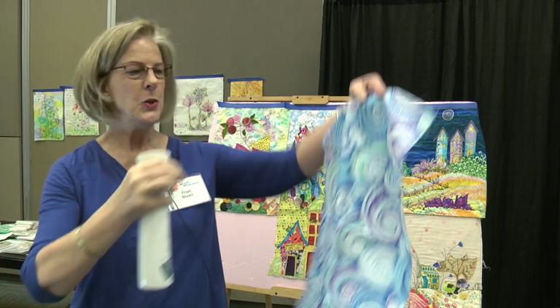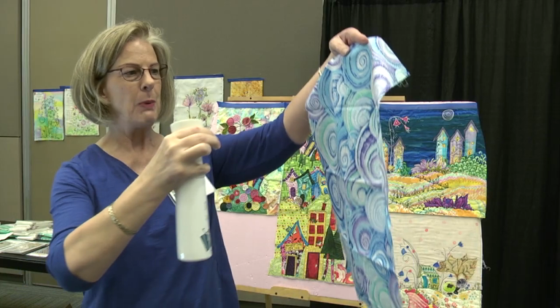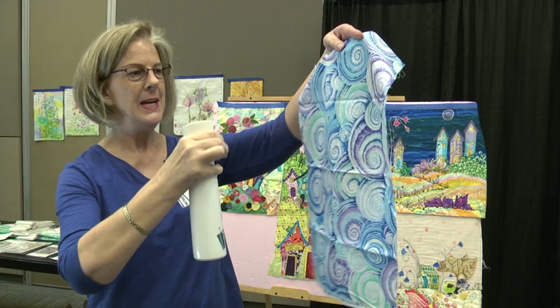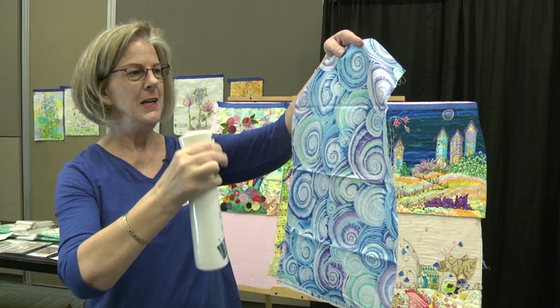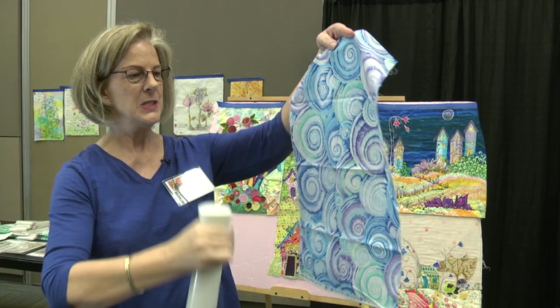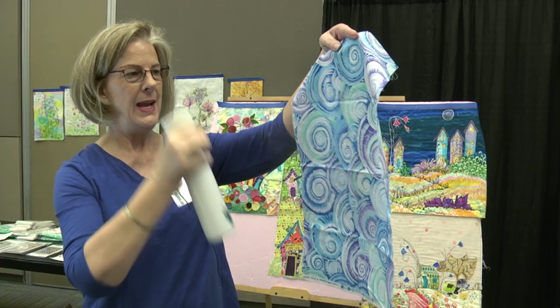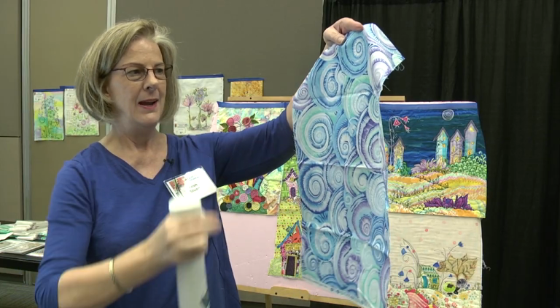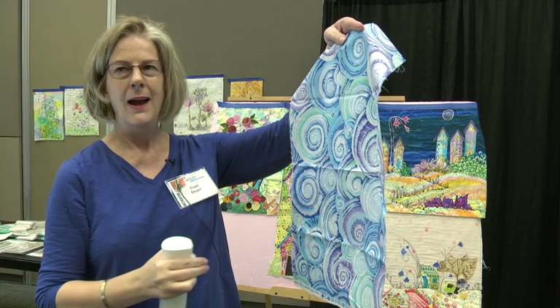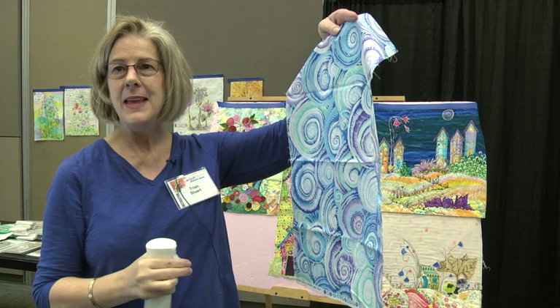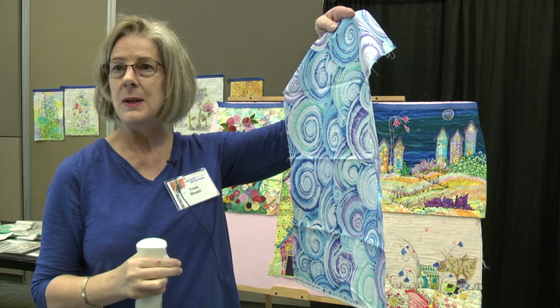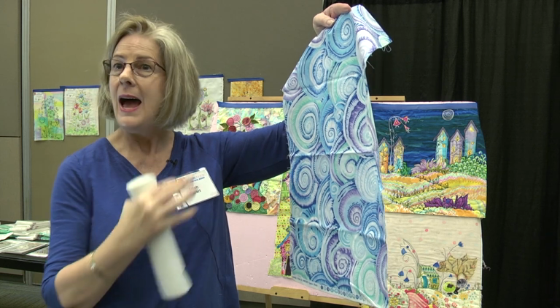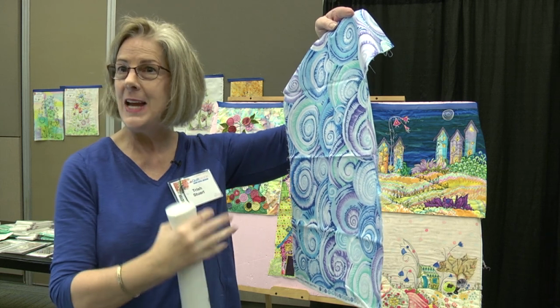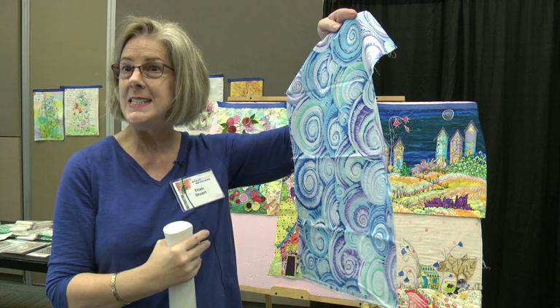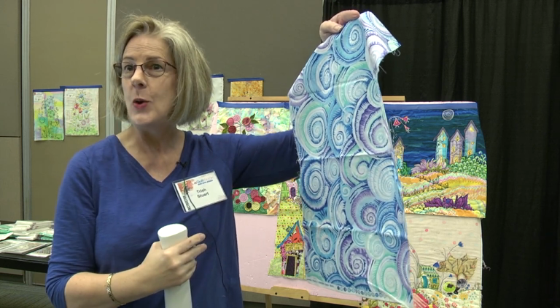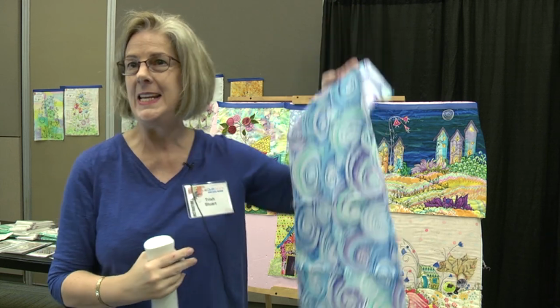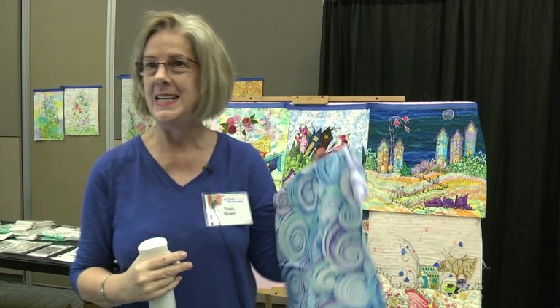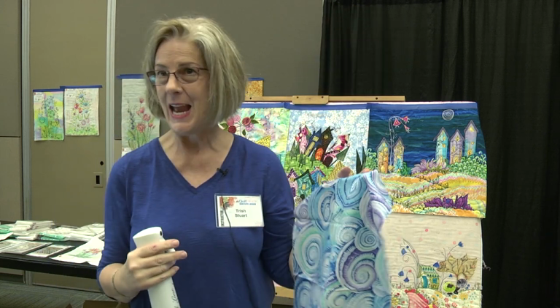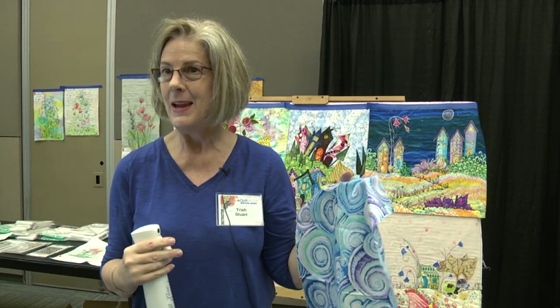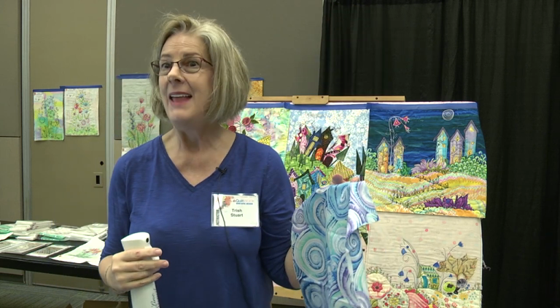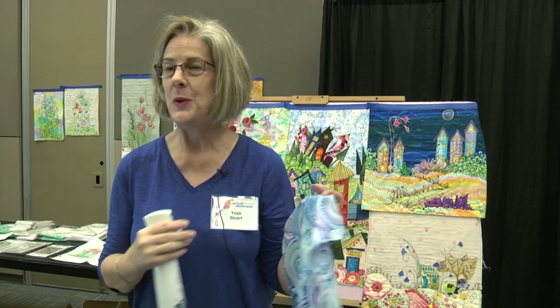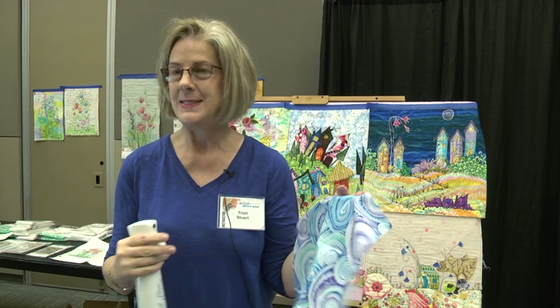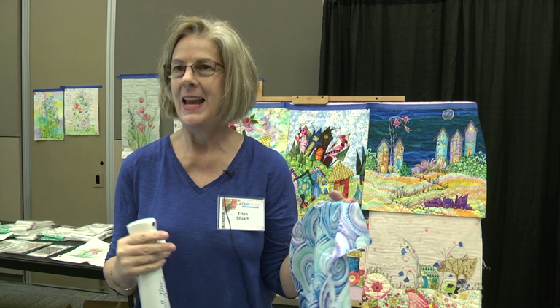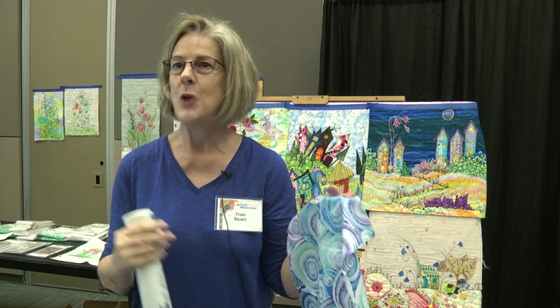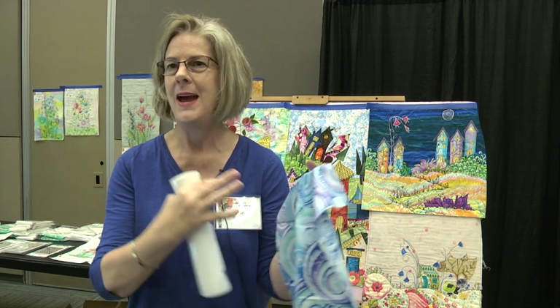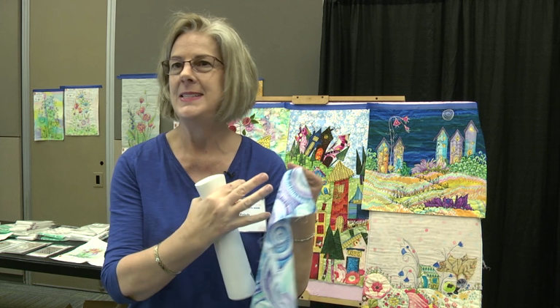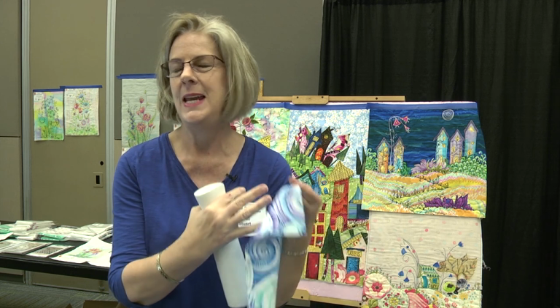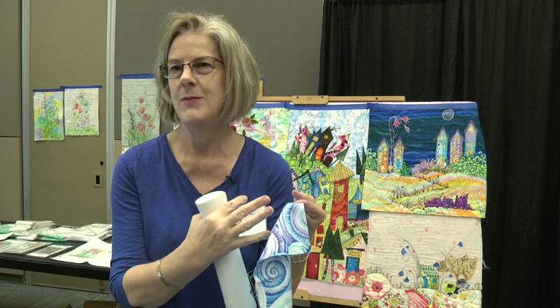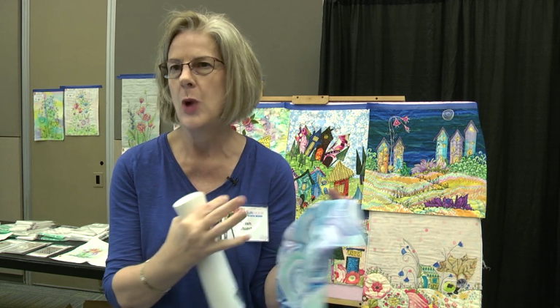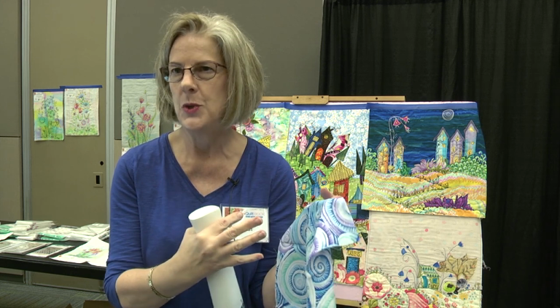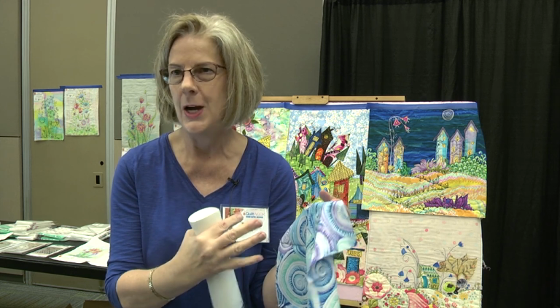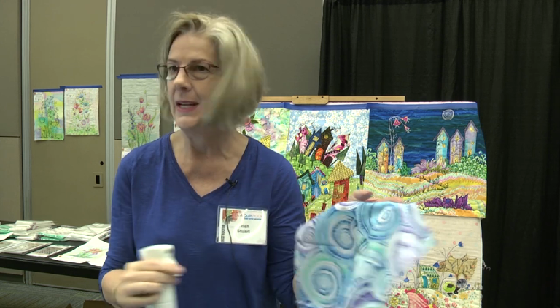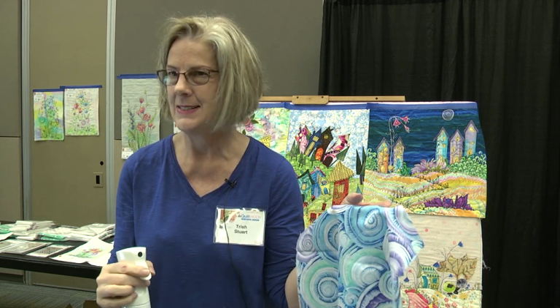You can spray, and then this will have a chance to soak in and get kind of damp and then you can press it and it doesn't take forever to dry it with your iron or any of that stuff.